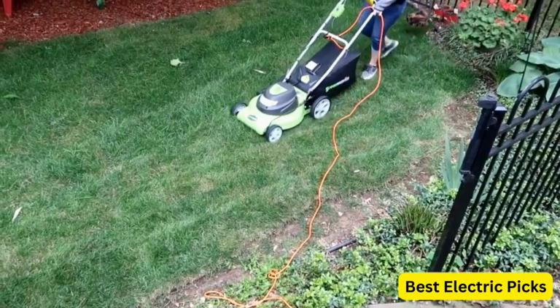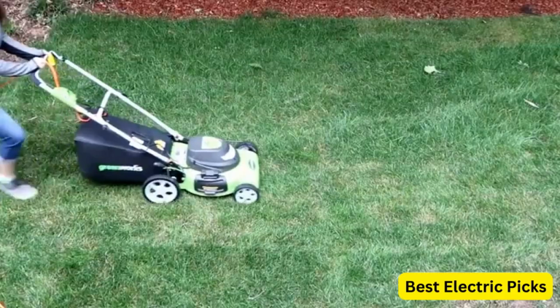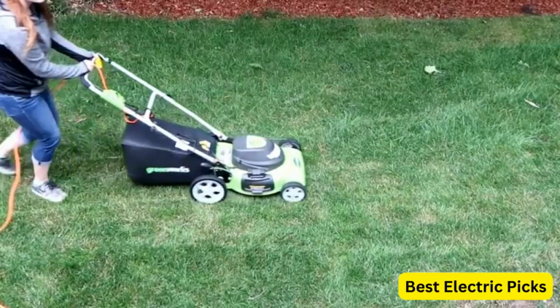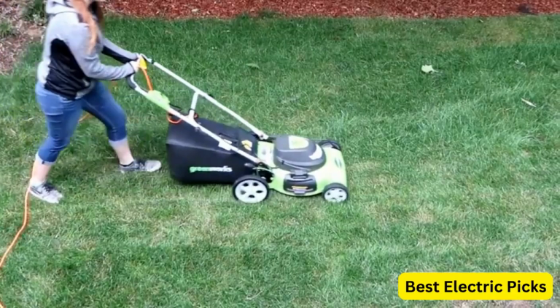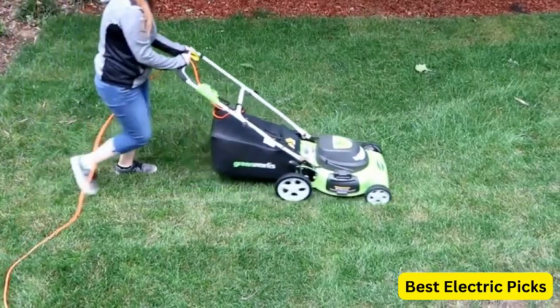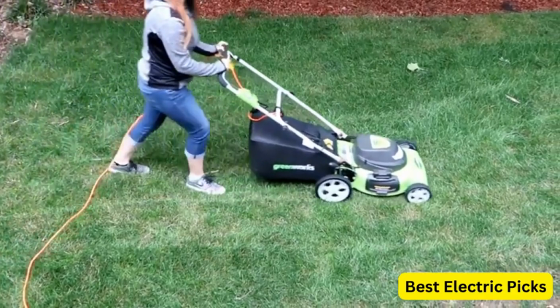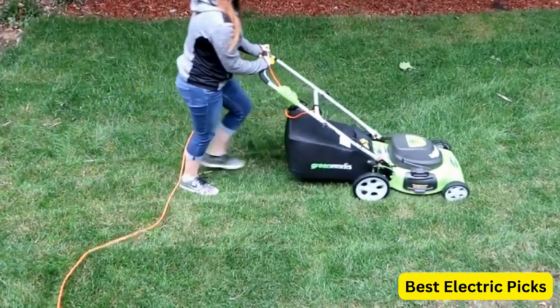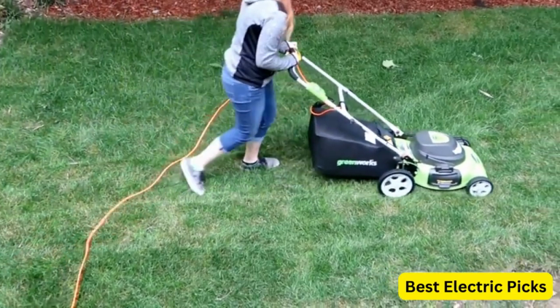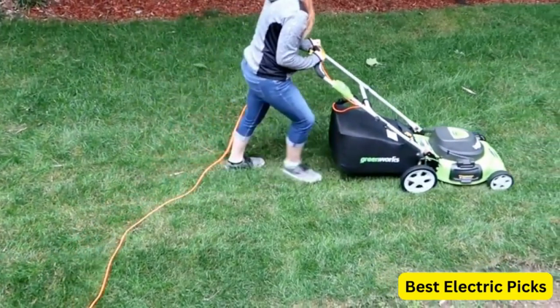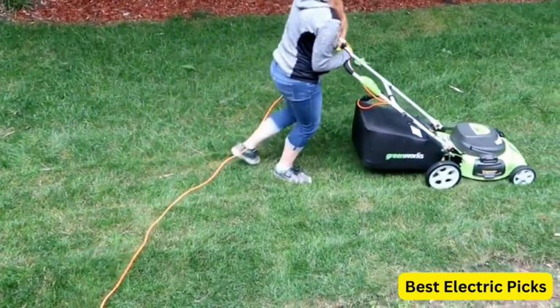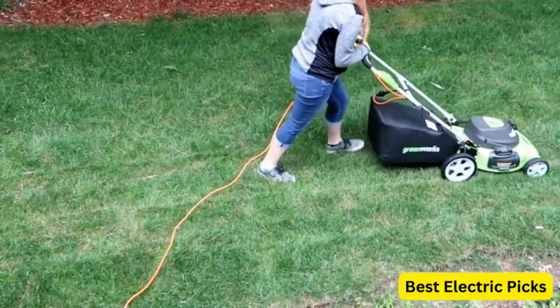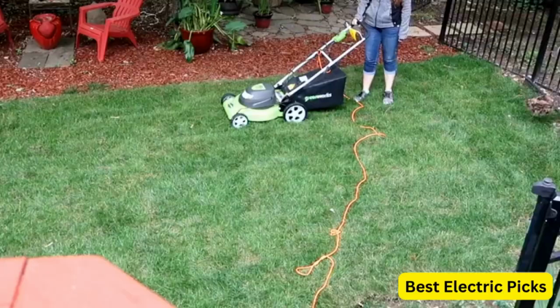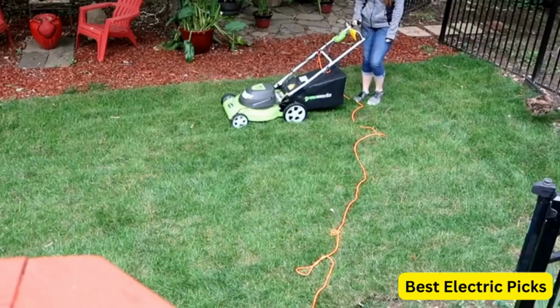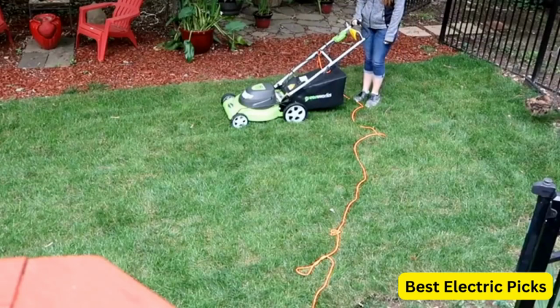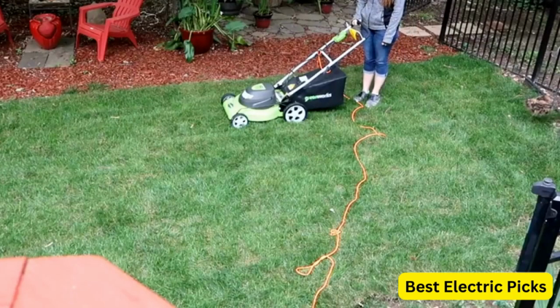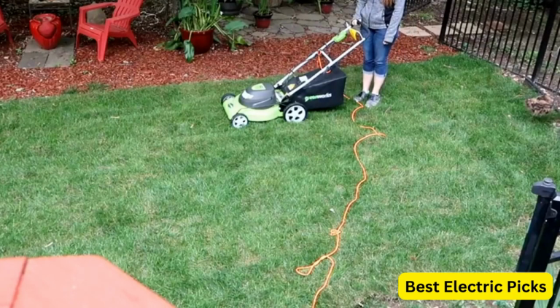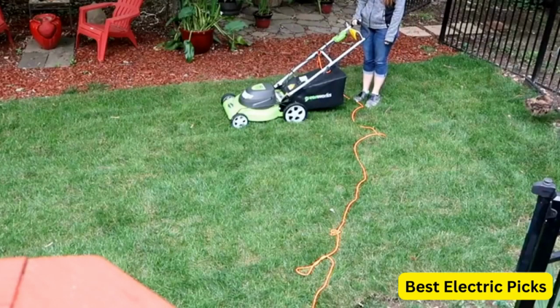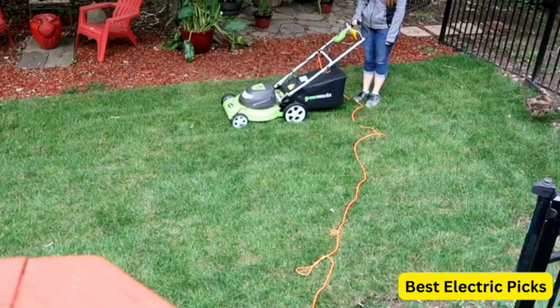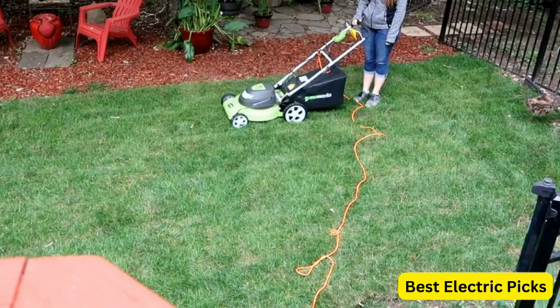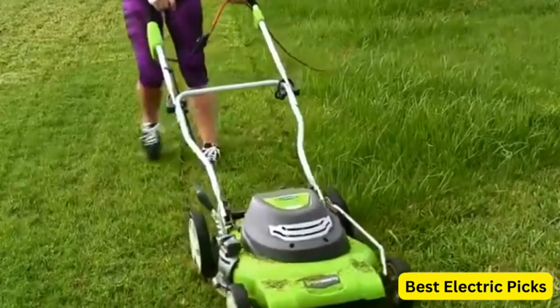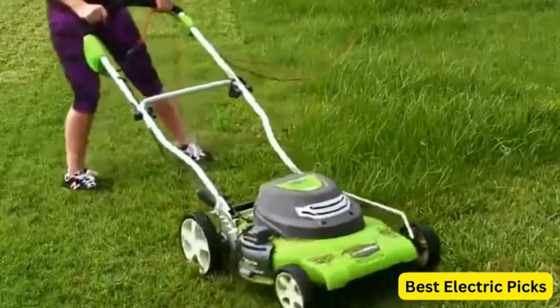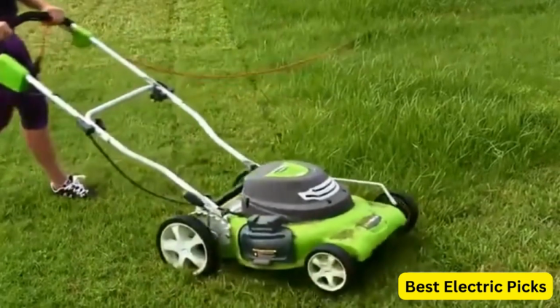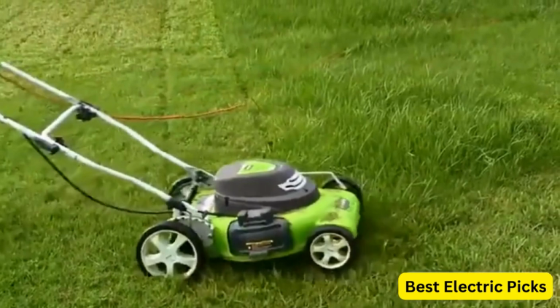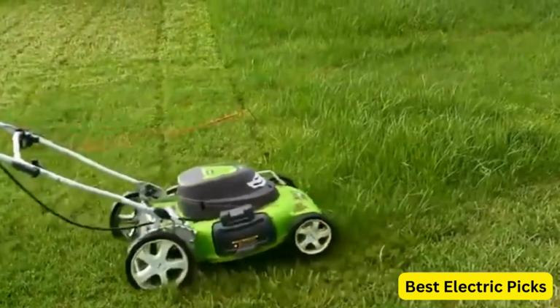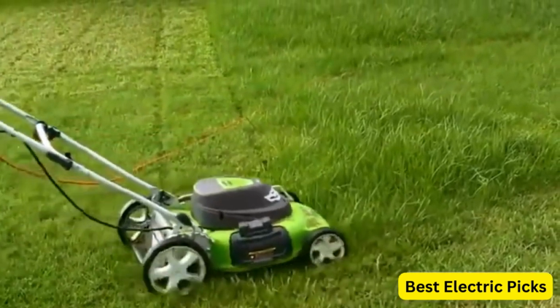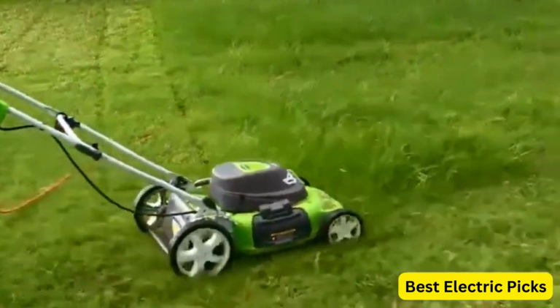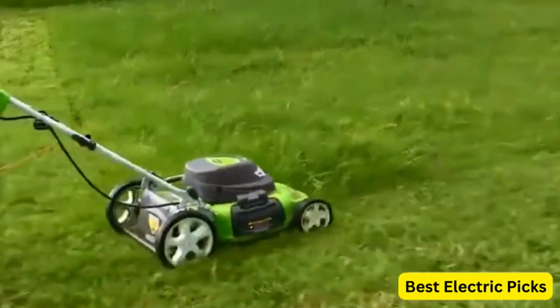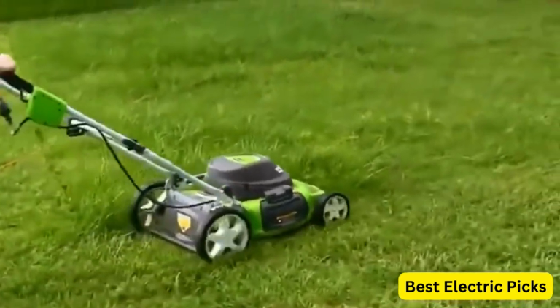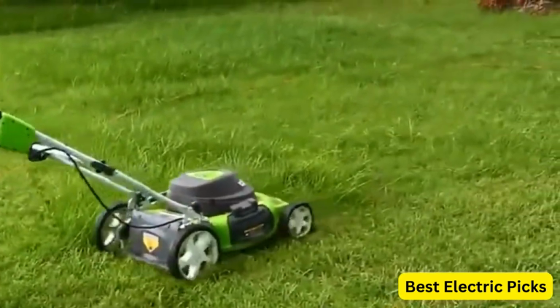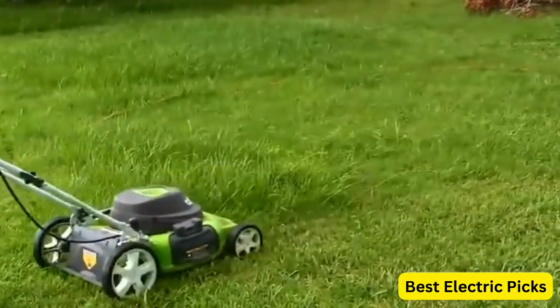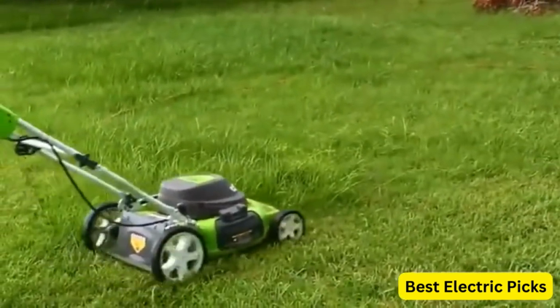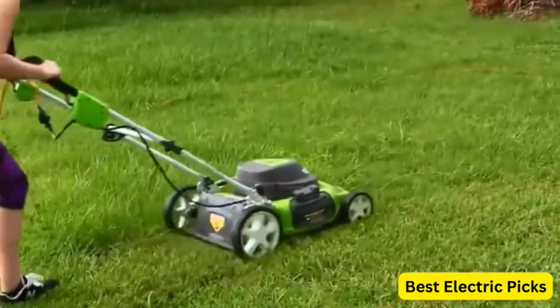Overall, the GreenWorks 12 Amp 20-Inch 3-in-1 Electric Corded Lawn Mower is a reliable and effective option for those who want a corded electric mower that provides powerful cutting performance and versatile options for lawn maintenance.